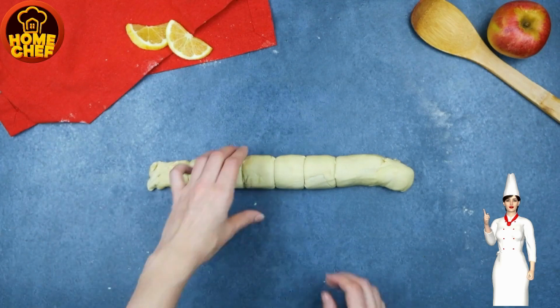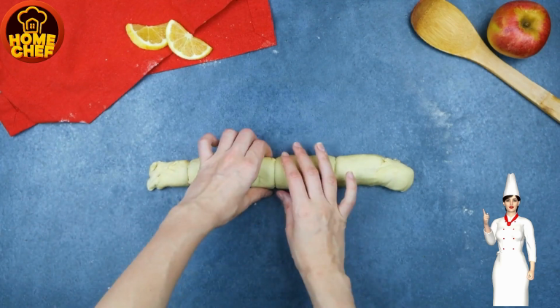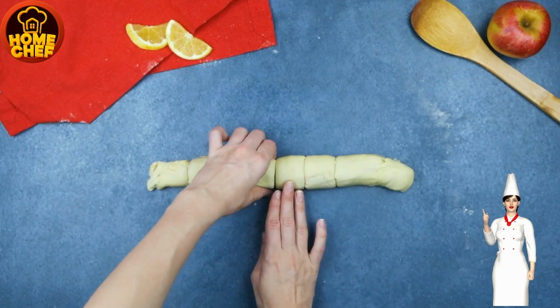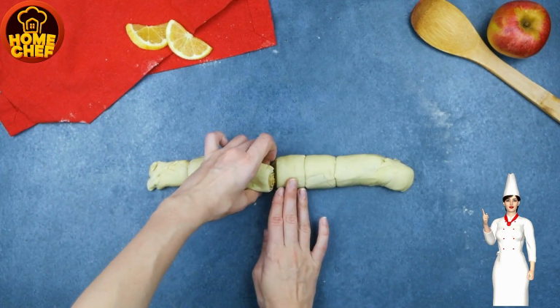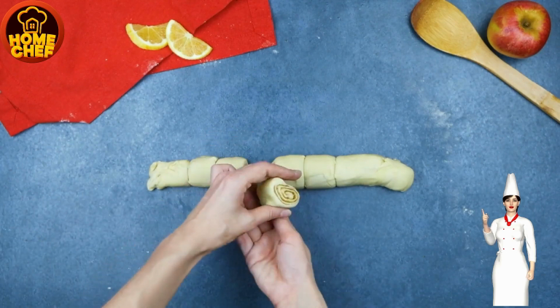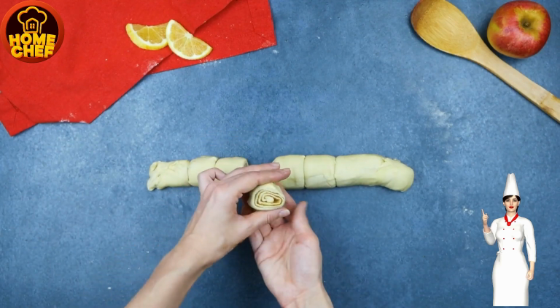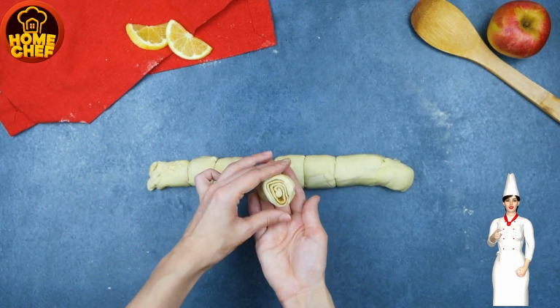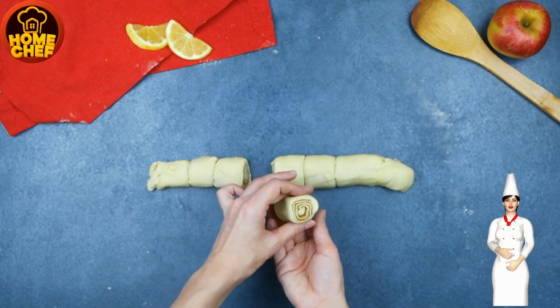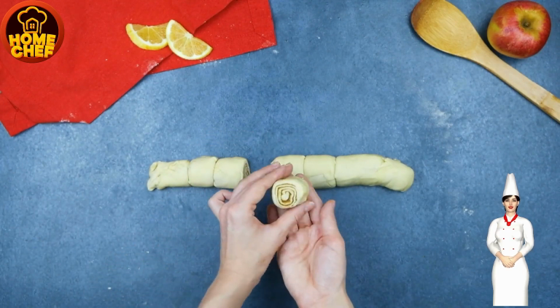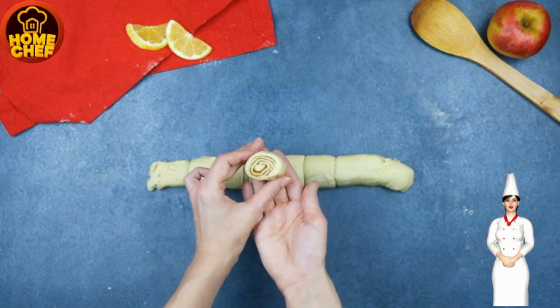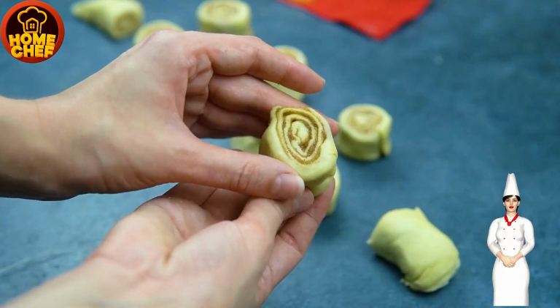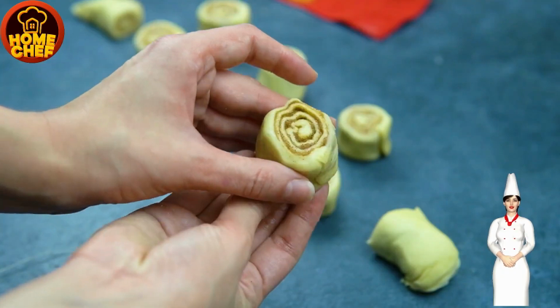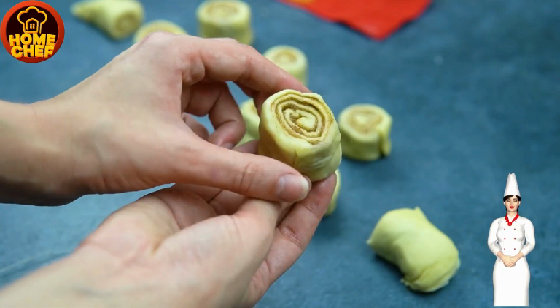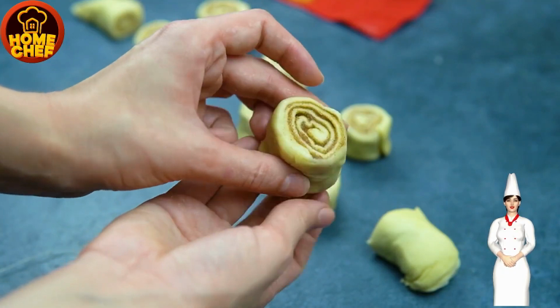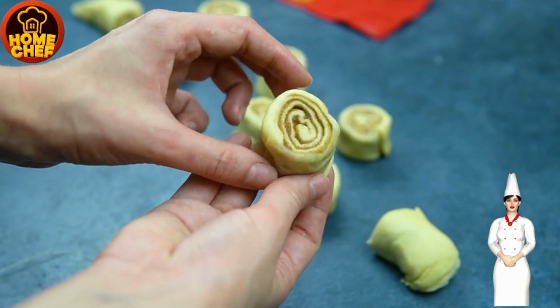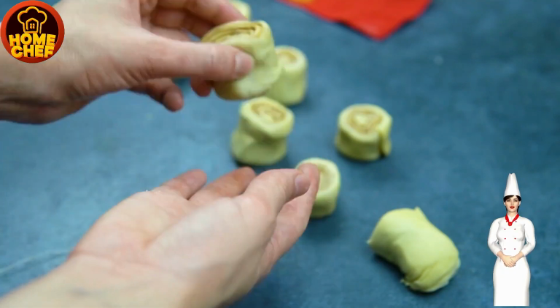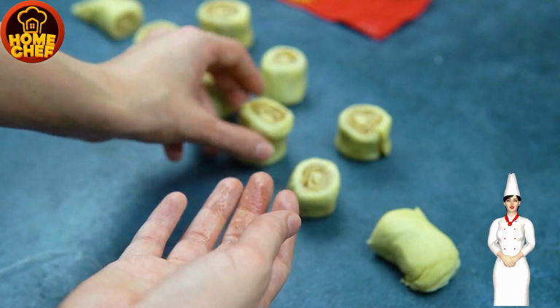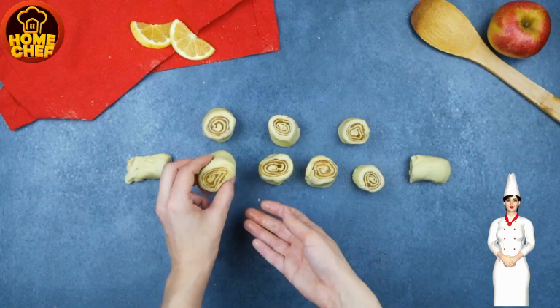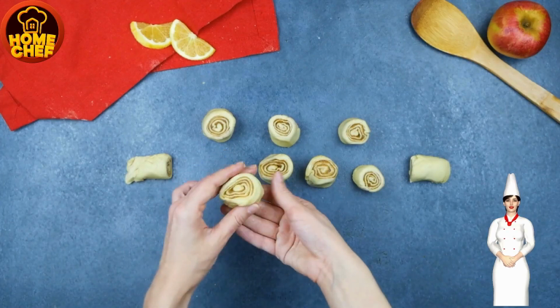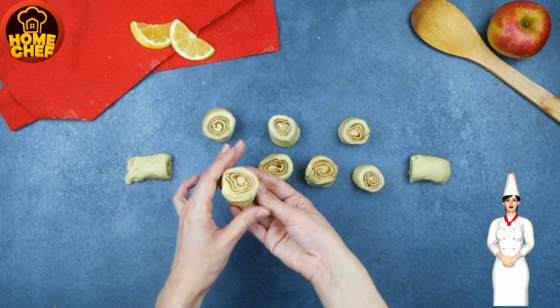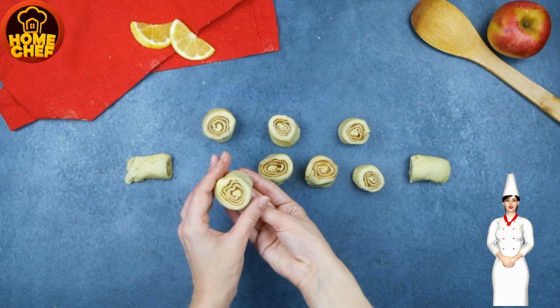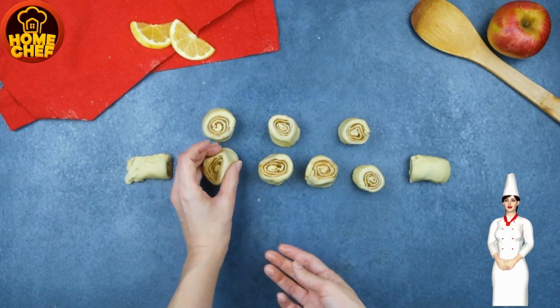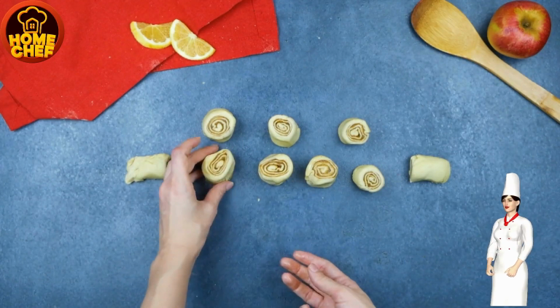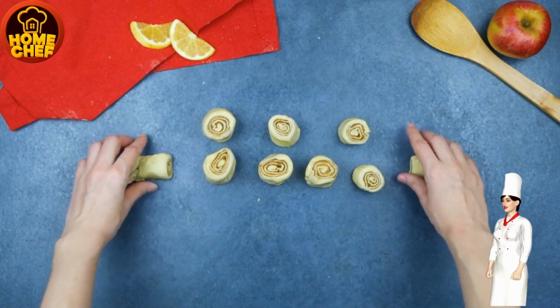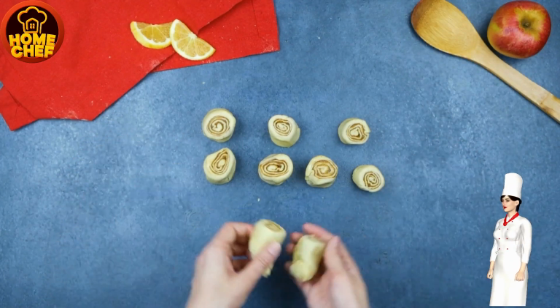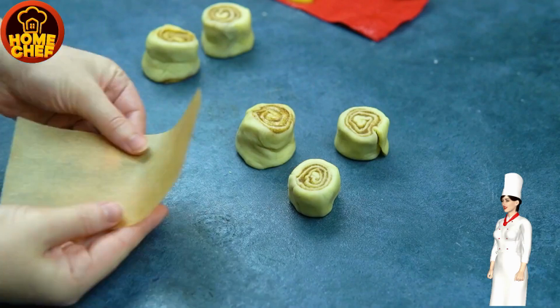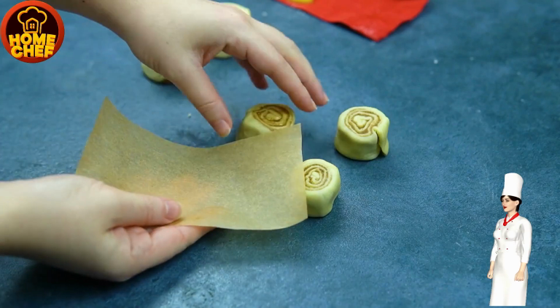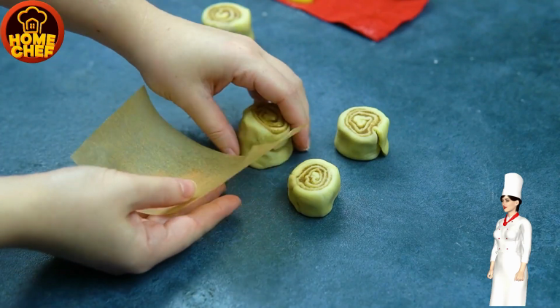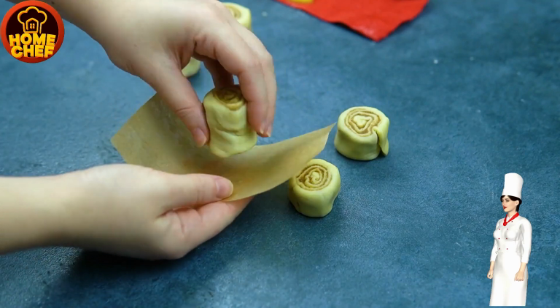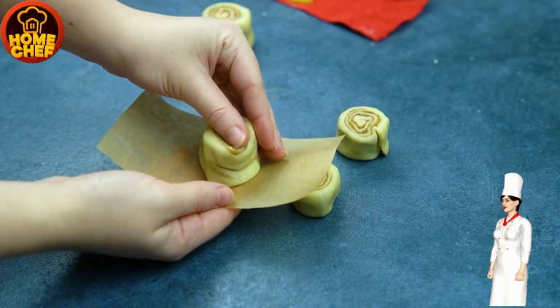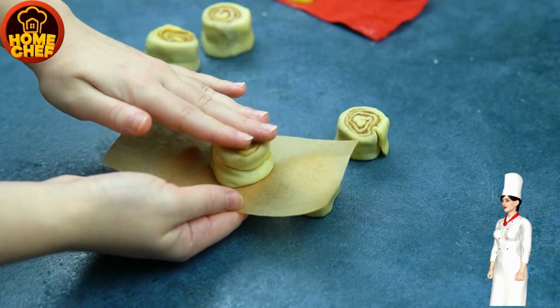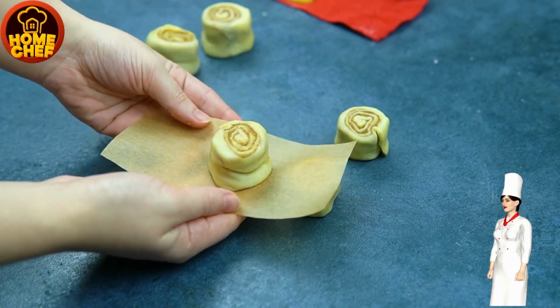Brush the rolls with milk, bake in a preheated oven at 170 Celsius for 4 to 5 minutes. Do not overbake the rolls. Delicious cinnamon rolls are ready to eat.